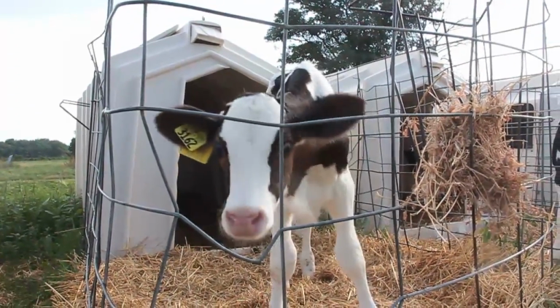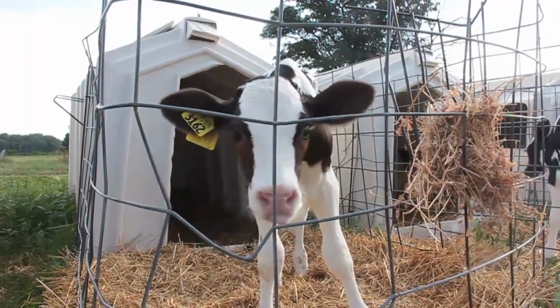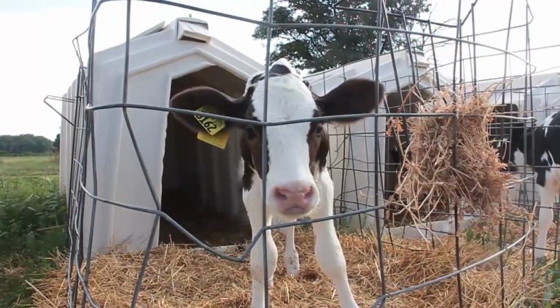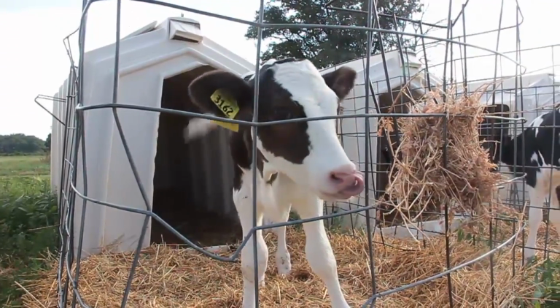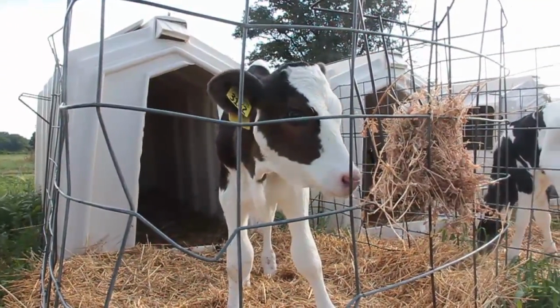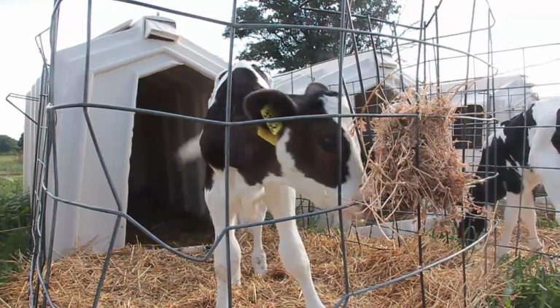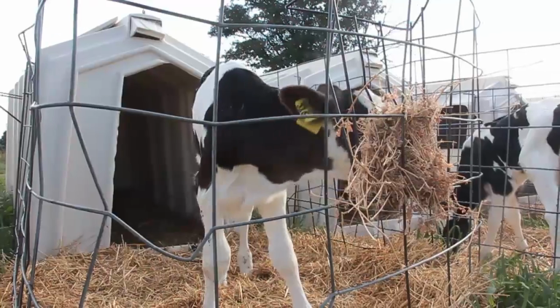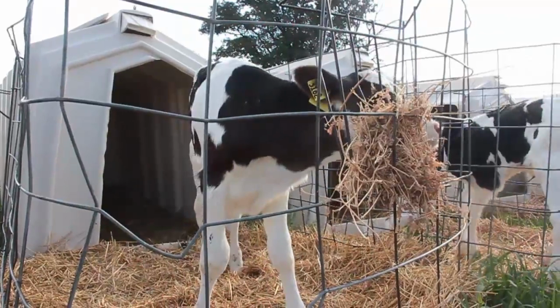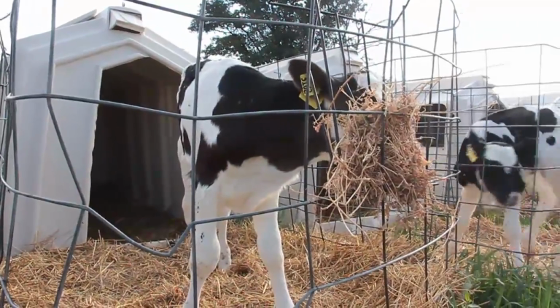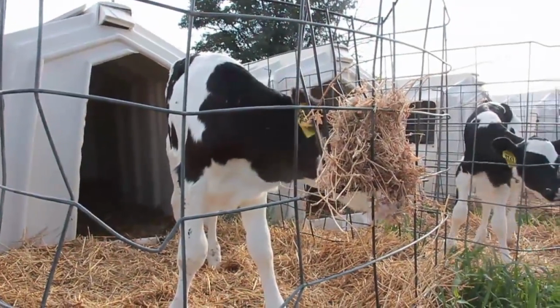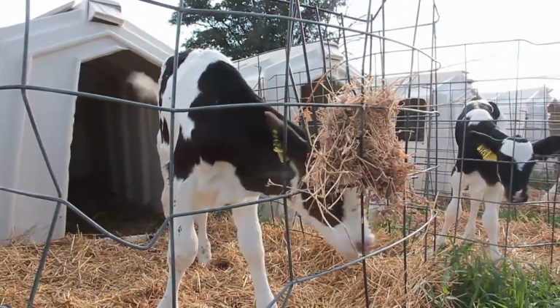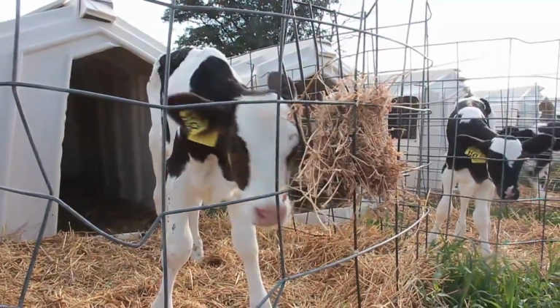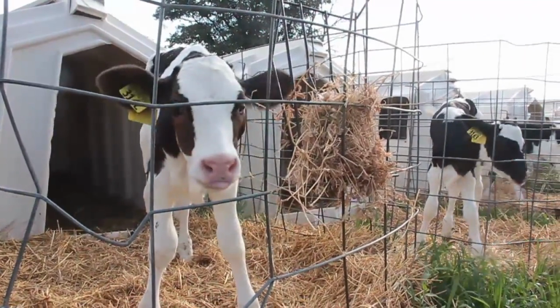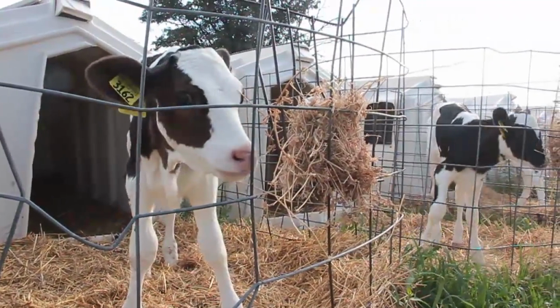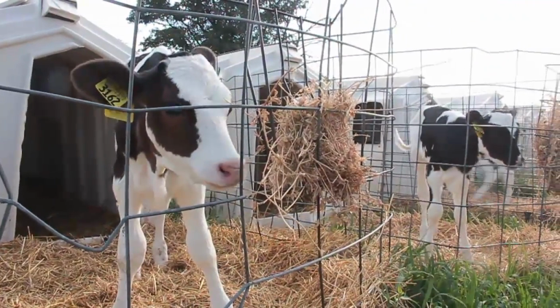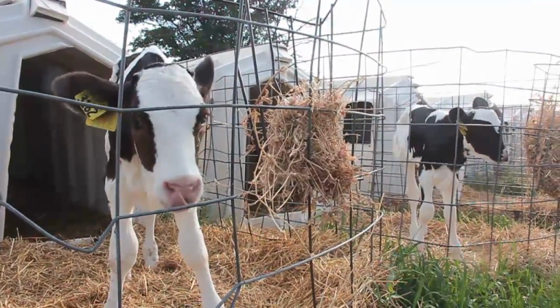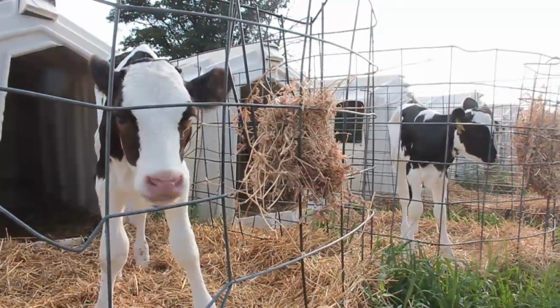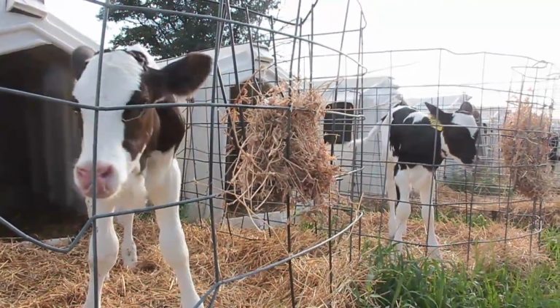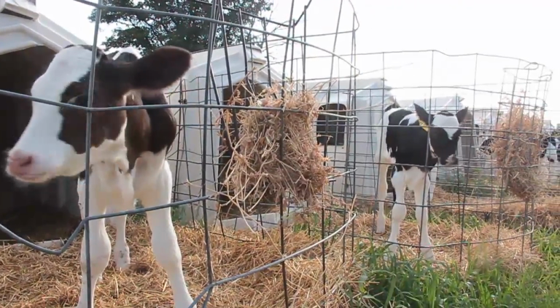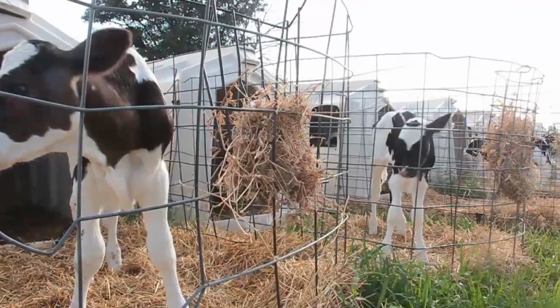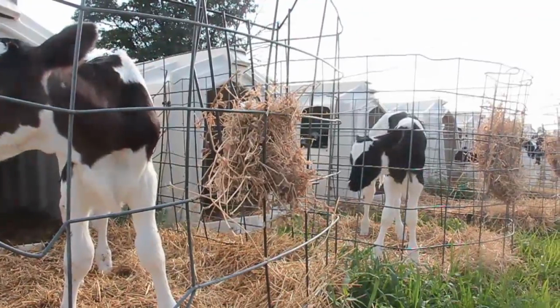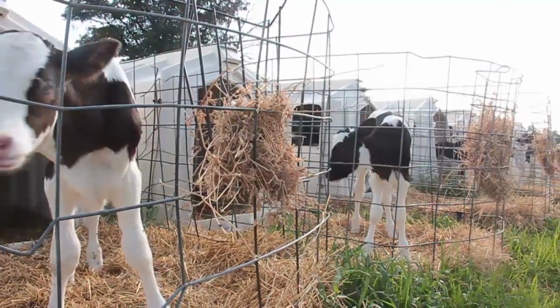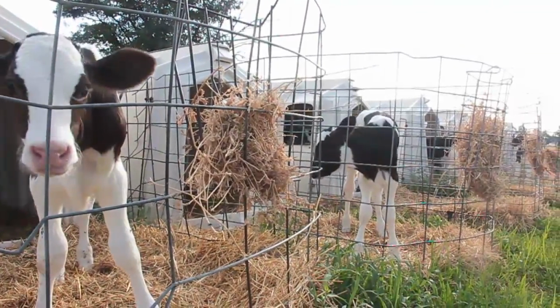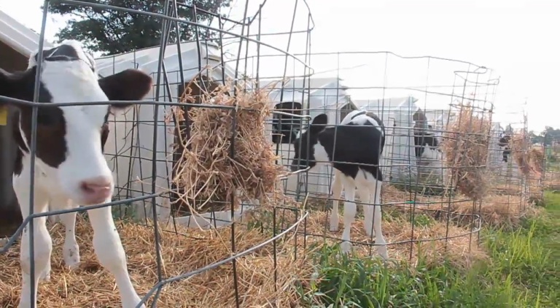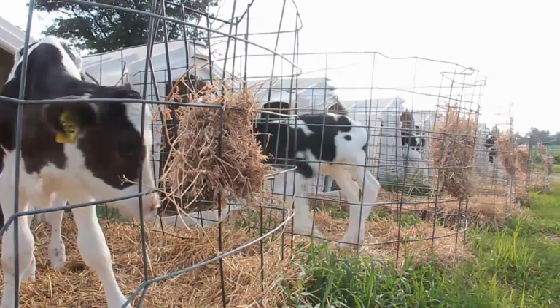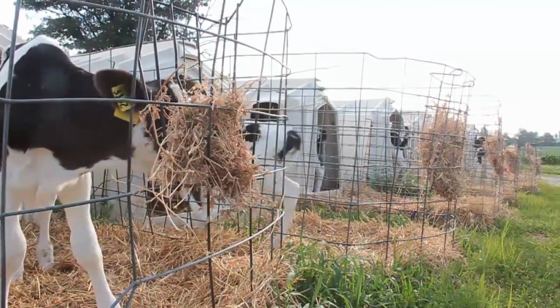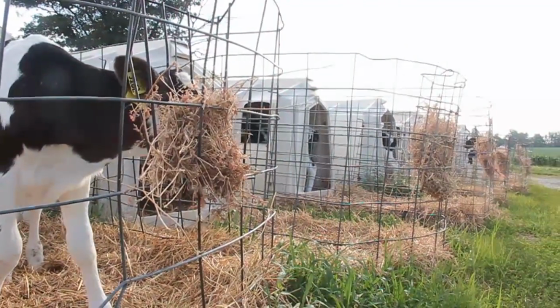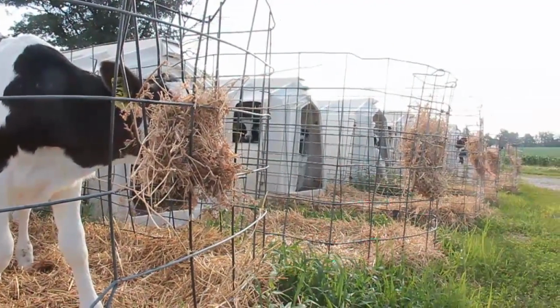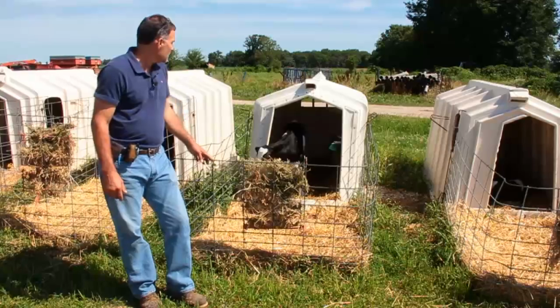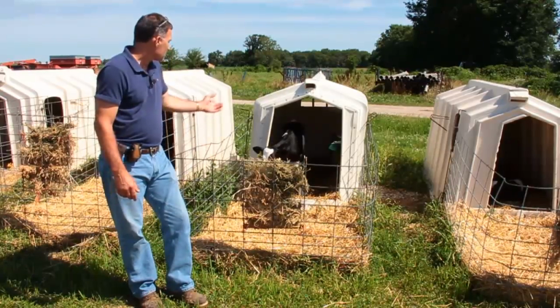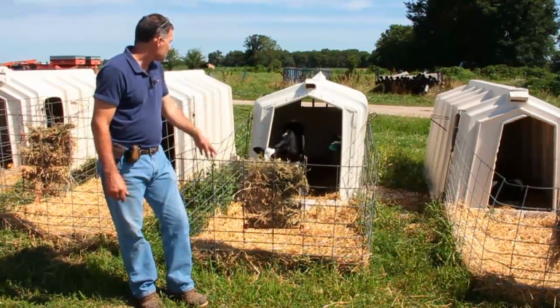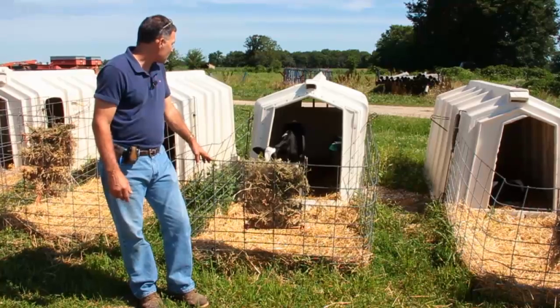Weather conditions — obviously they're protected from the rain, wind, and snow. Management of the hutches really comes down to keeping them fairly dry, keeping them well bedded, and the calves do exceptionally well. You can see by this calf.